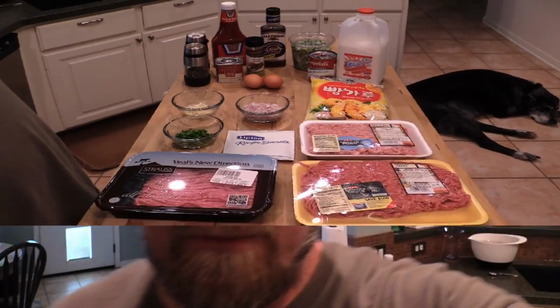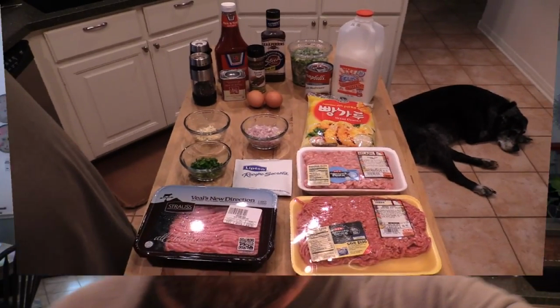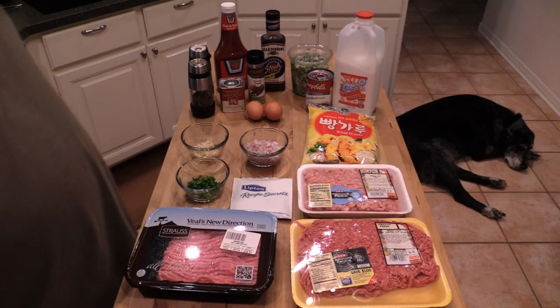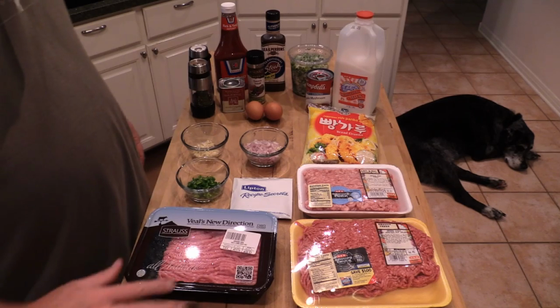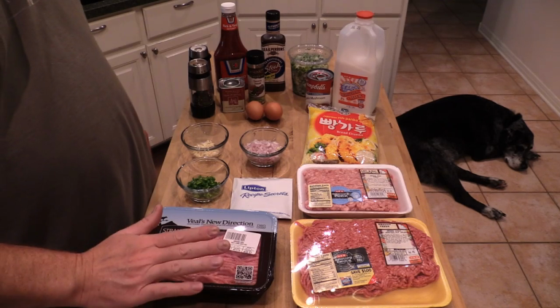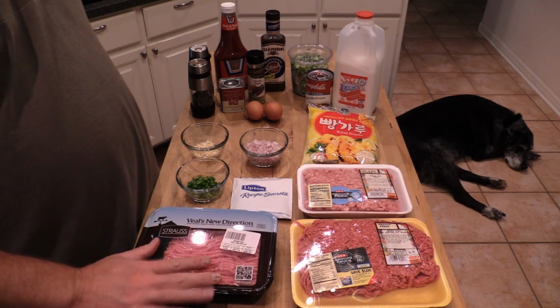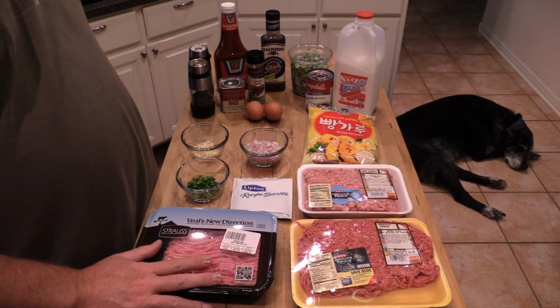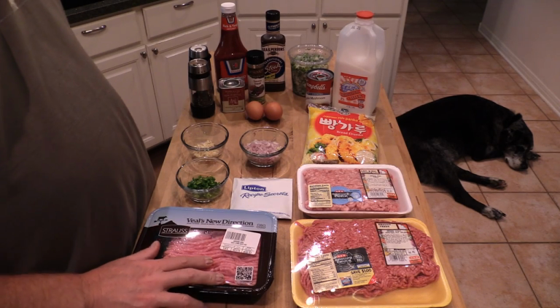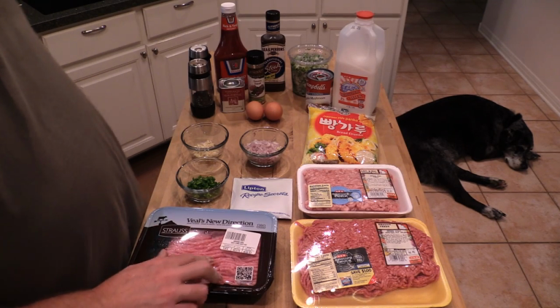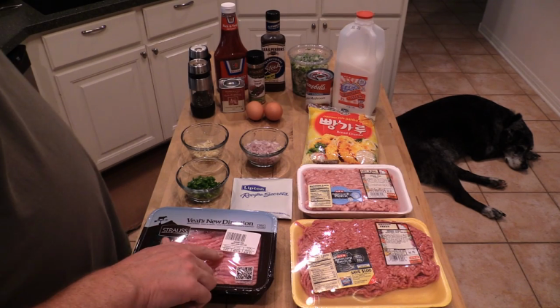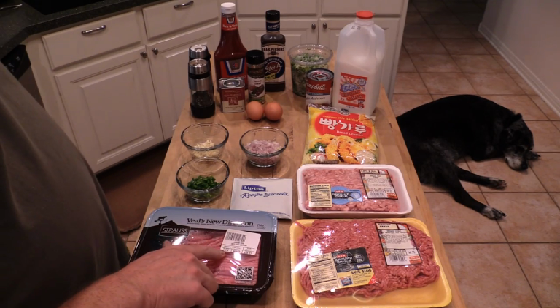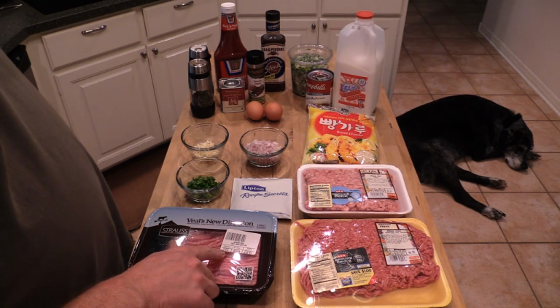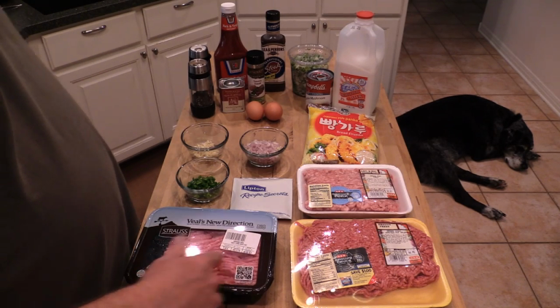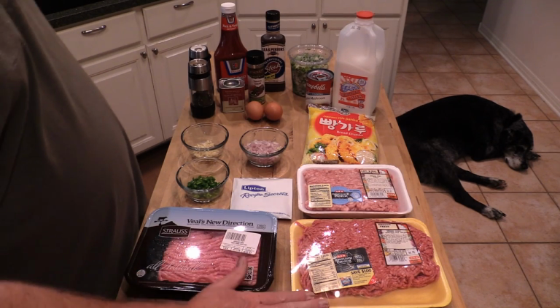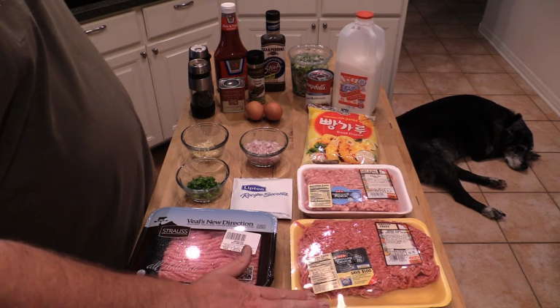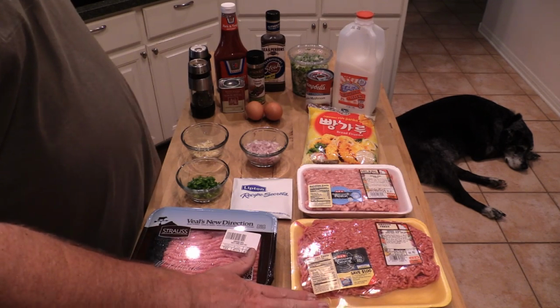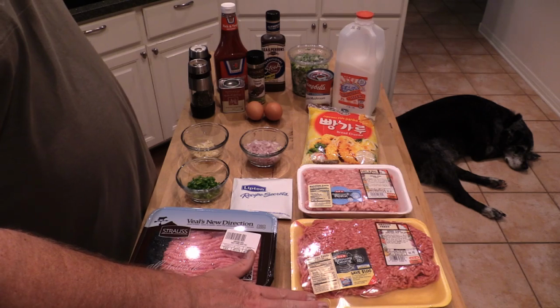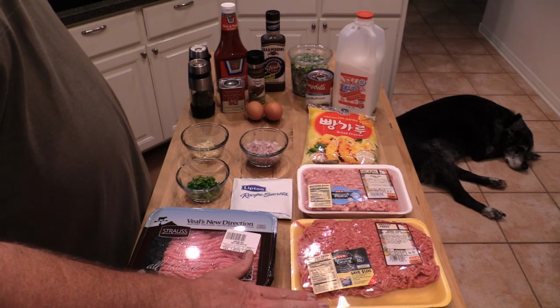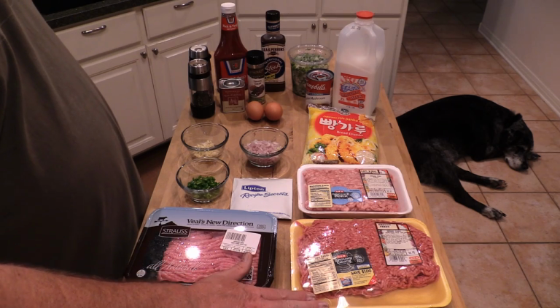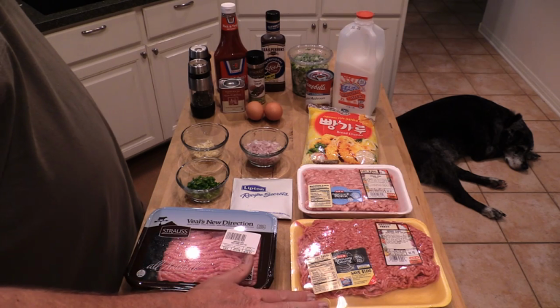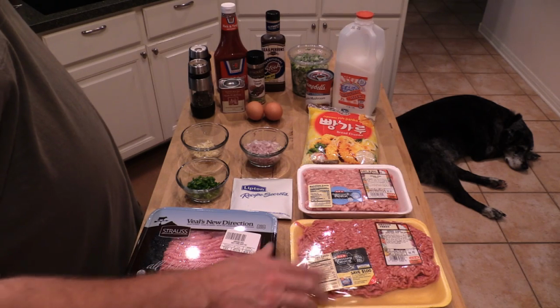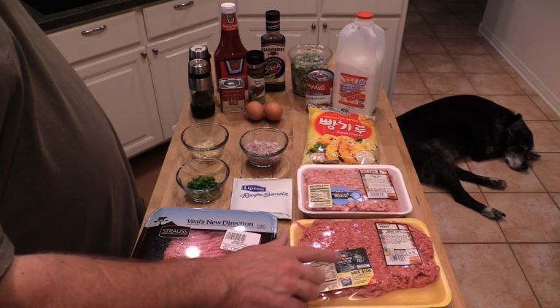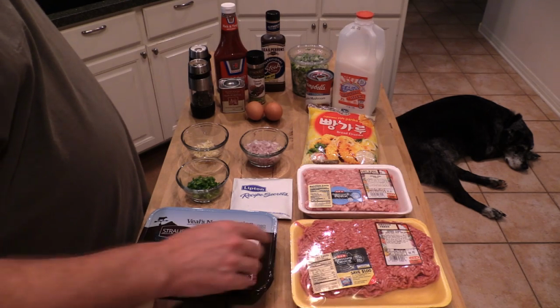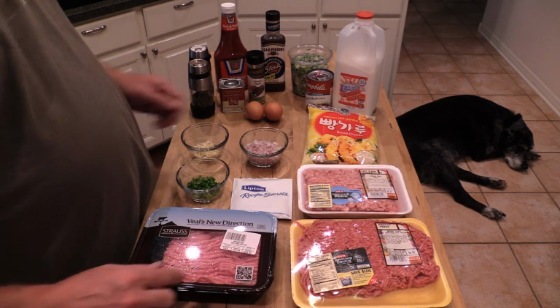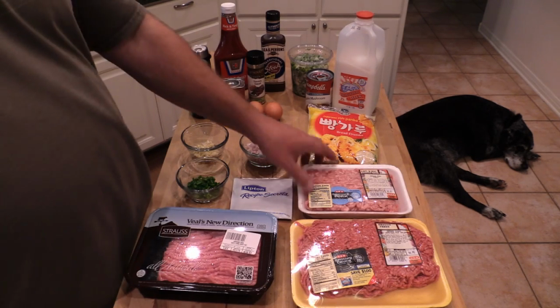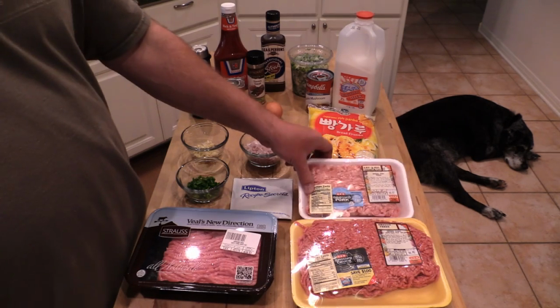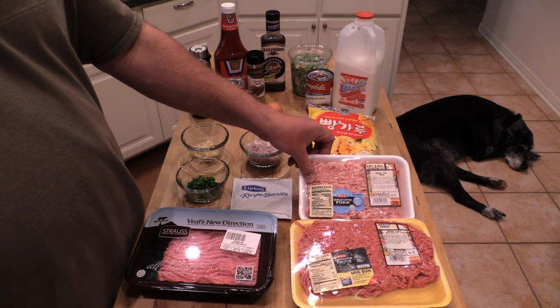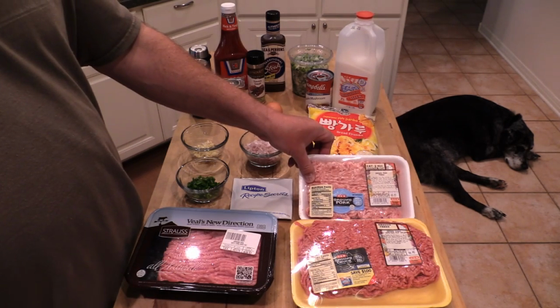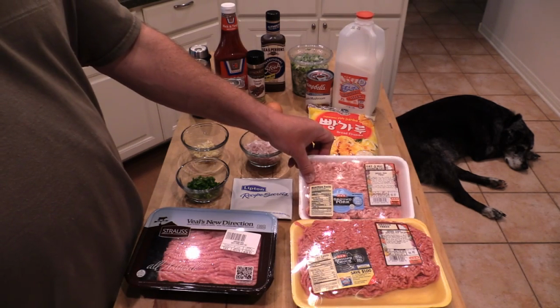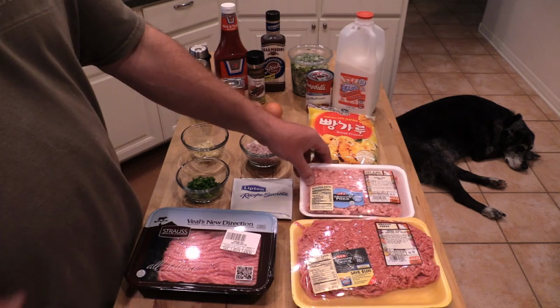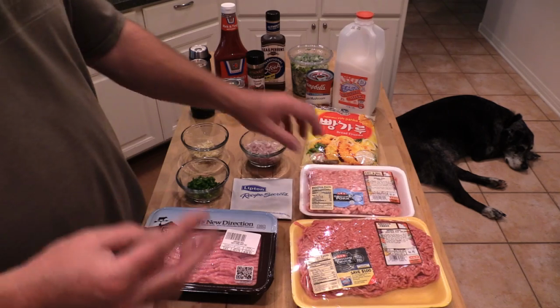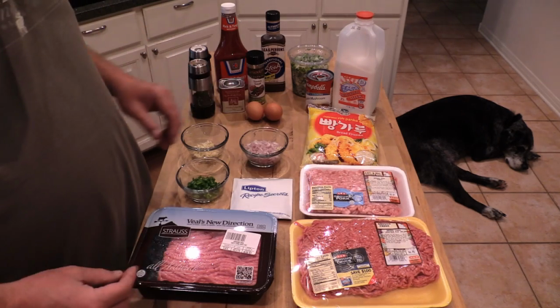Alright, here's what we got. I got some veal ground up — it's about a pound of it — a little over a pound of ground beef, 80-20 or ground chuck actually. Throw a little bit of pork in there as well, so I got three different meats going in.